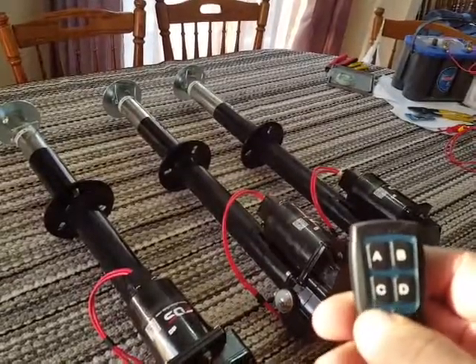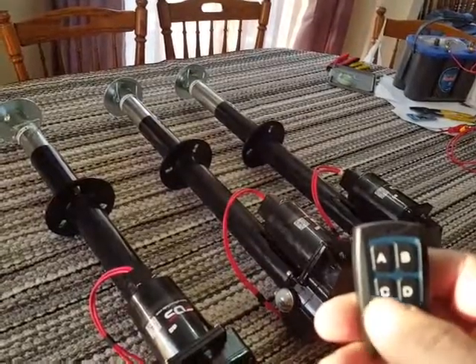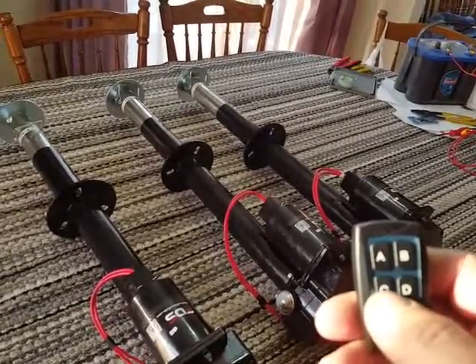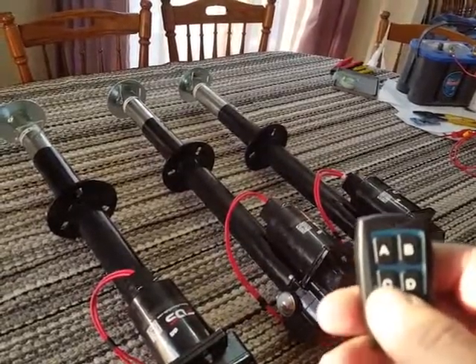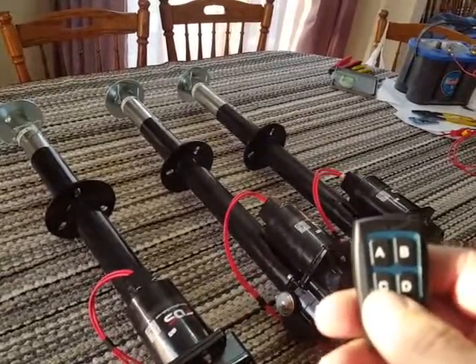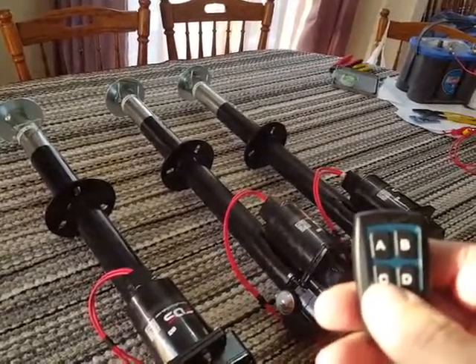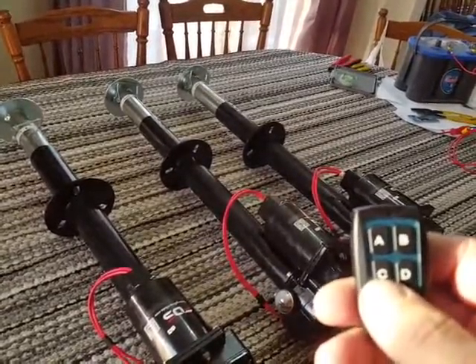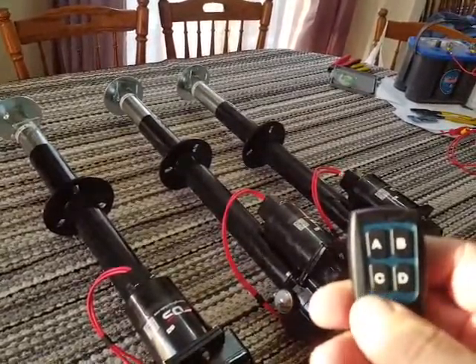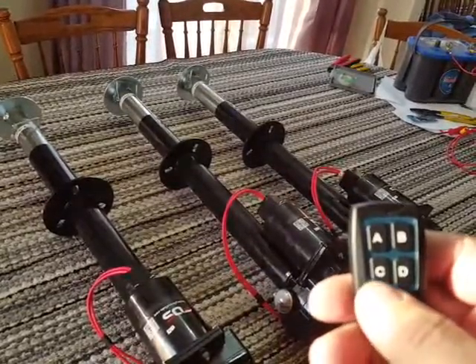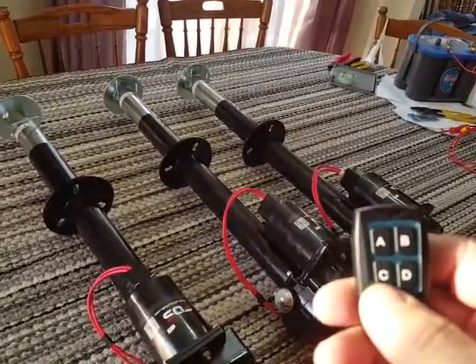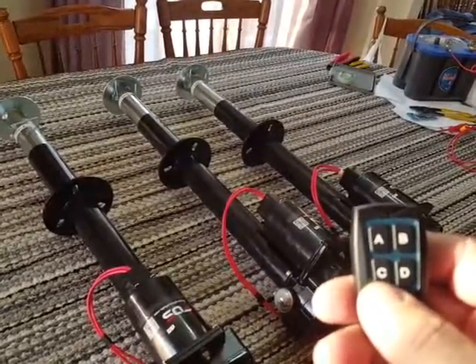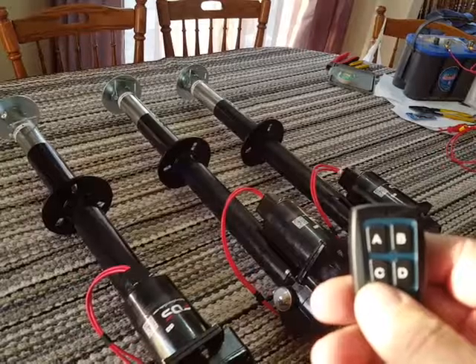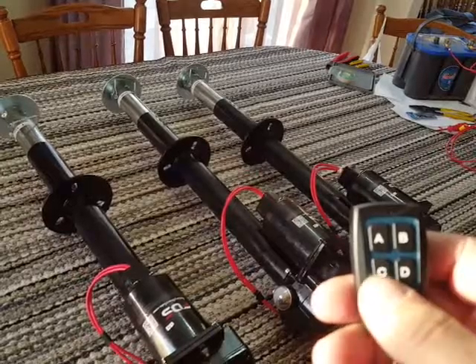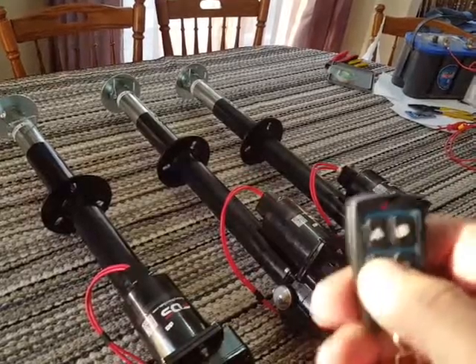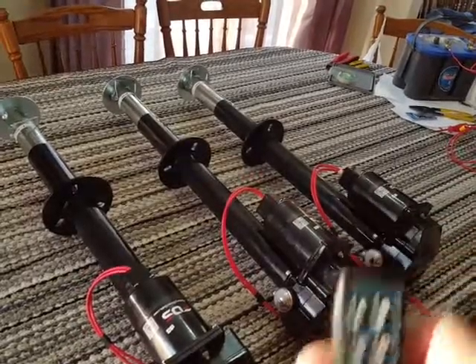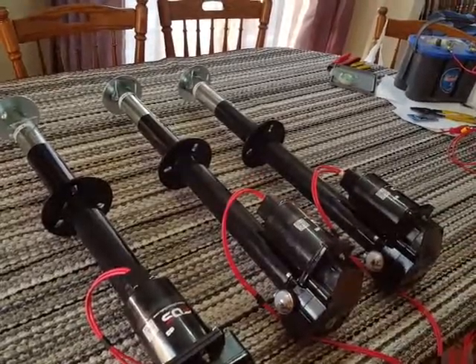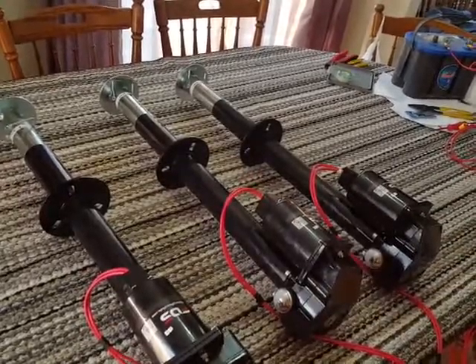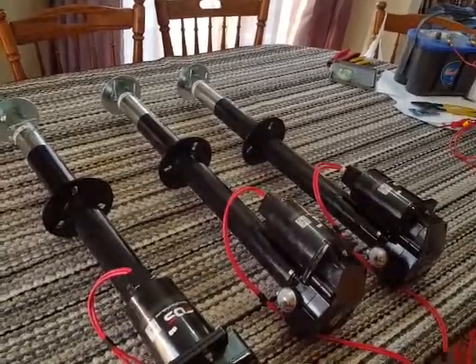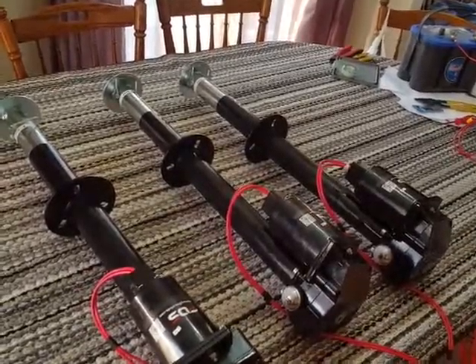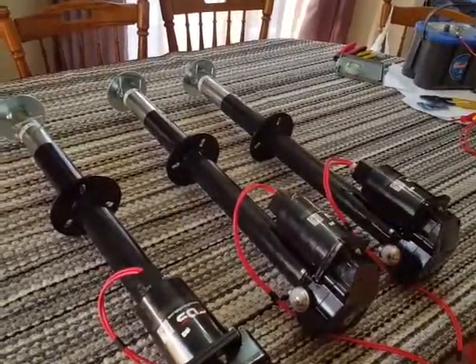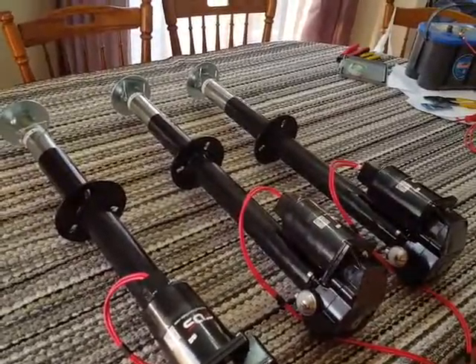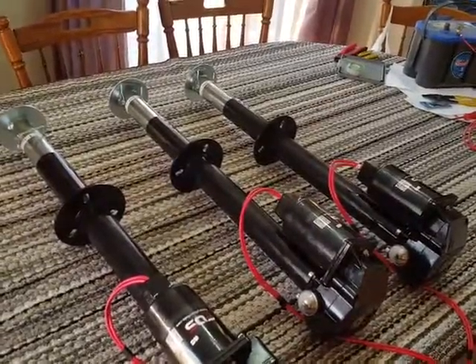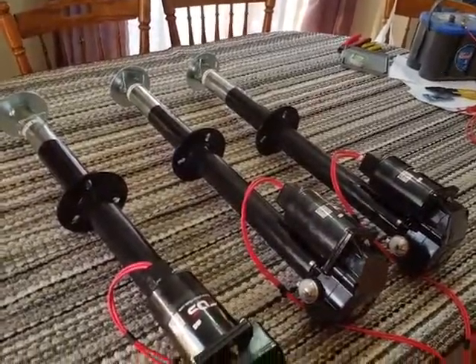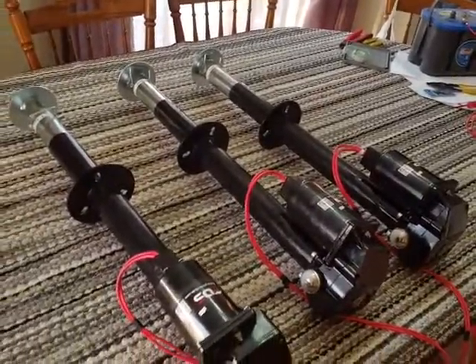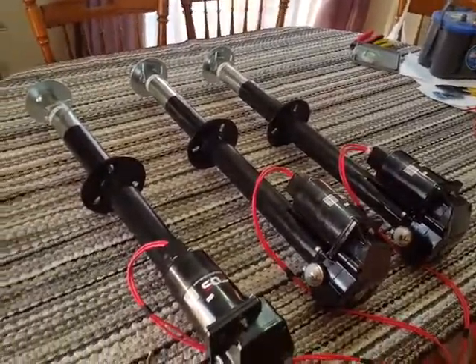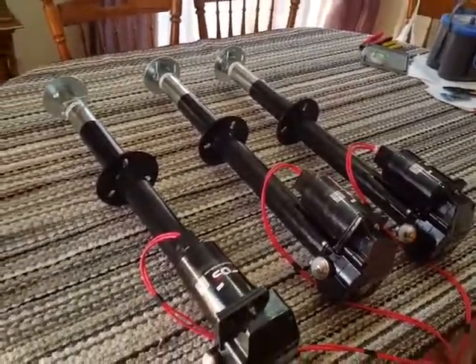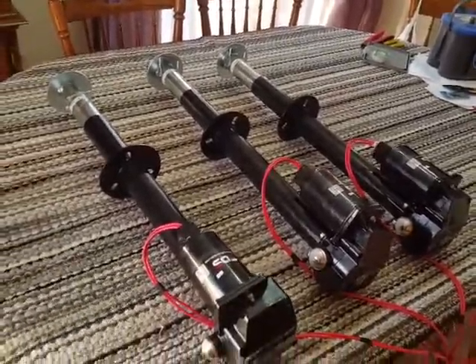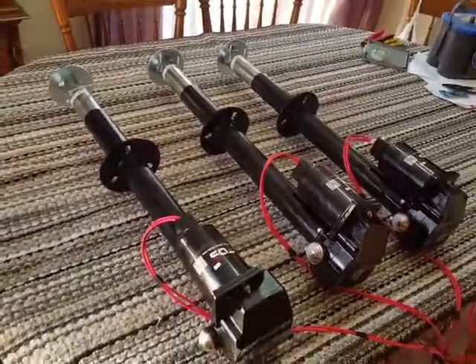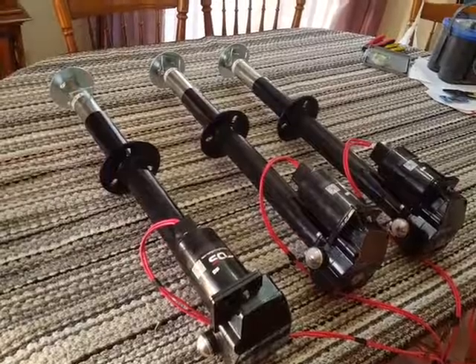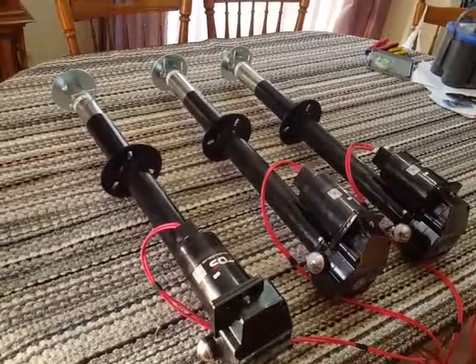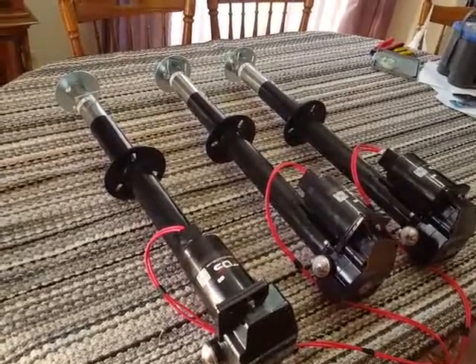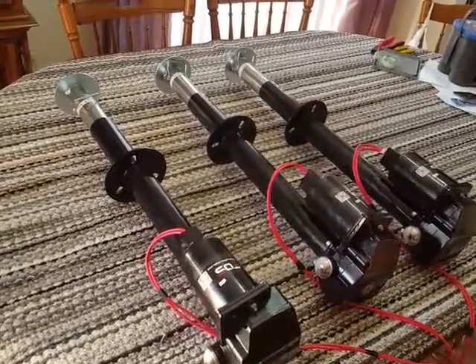The buttons latch on so you don't have to hold the button when it's going. You just got to push it again and it'll stop the action. And that's the fish house actuators.